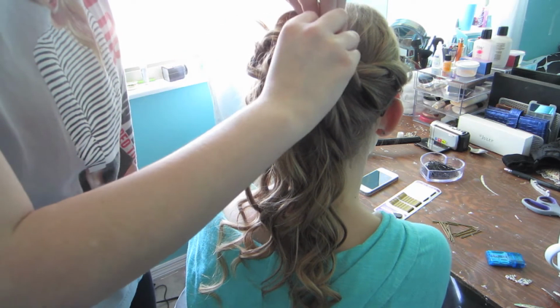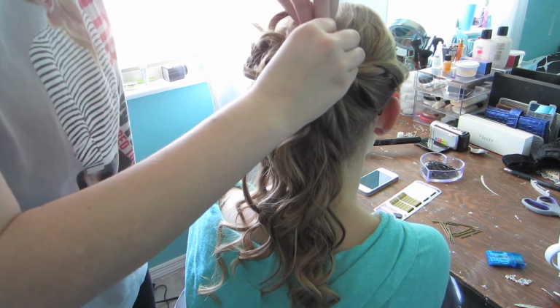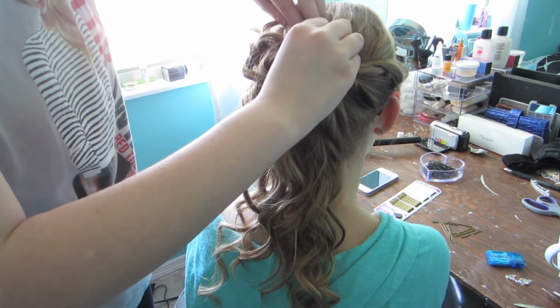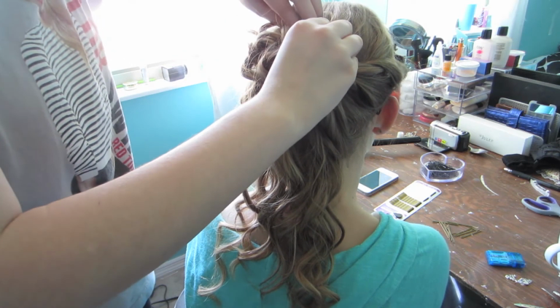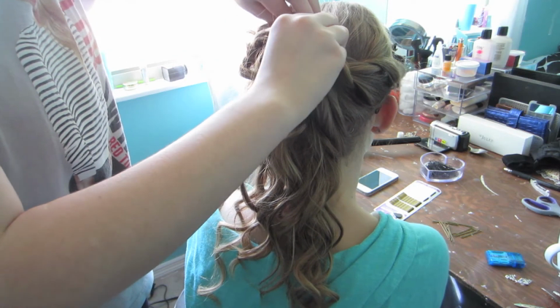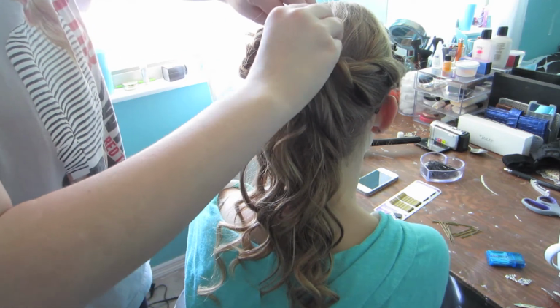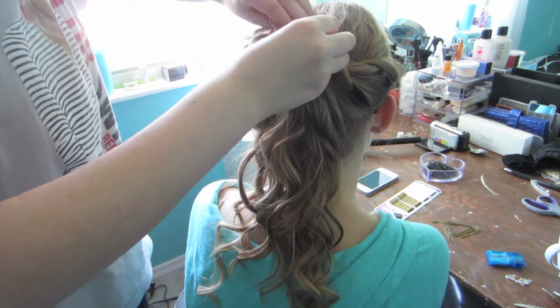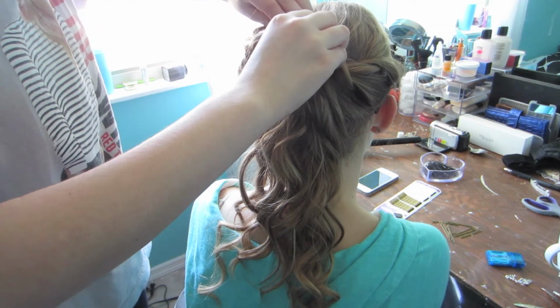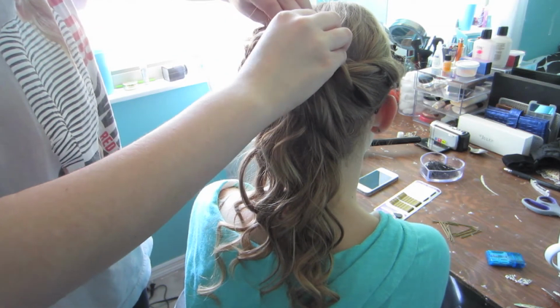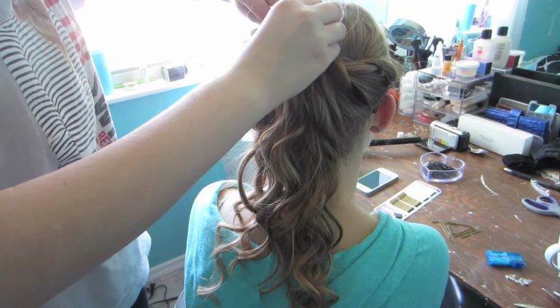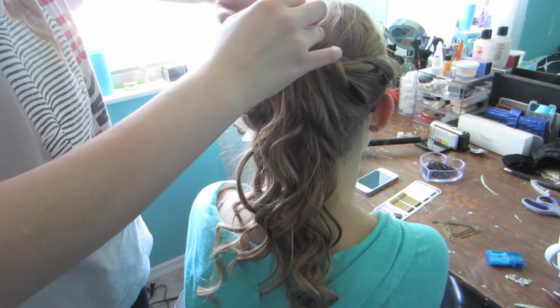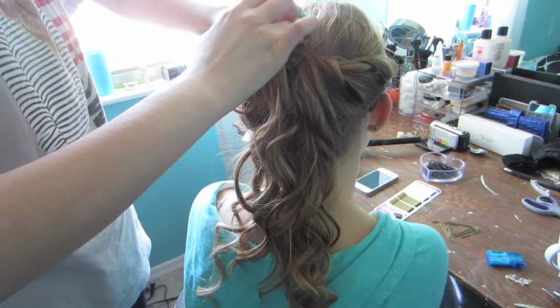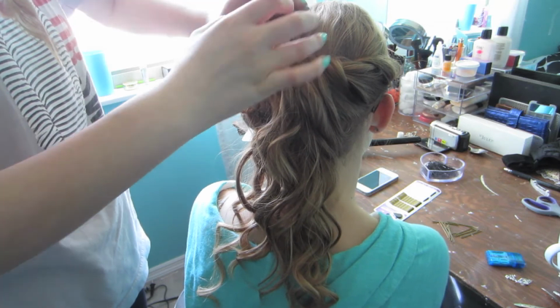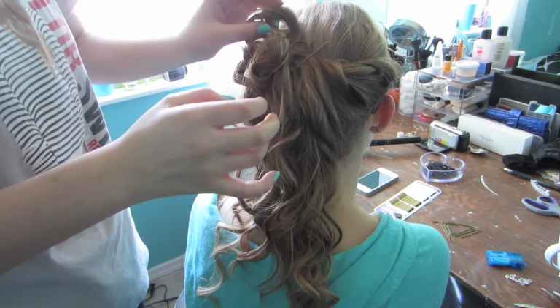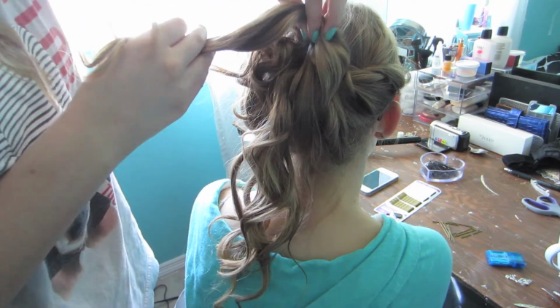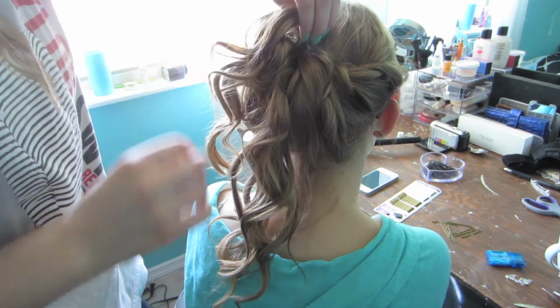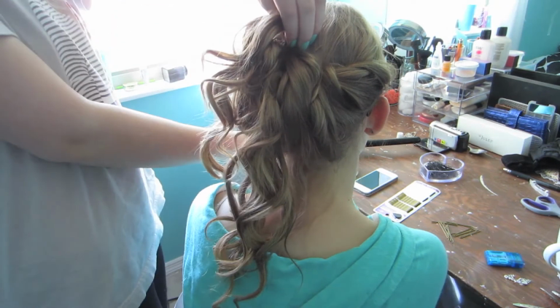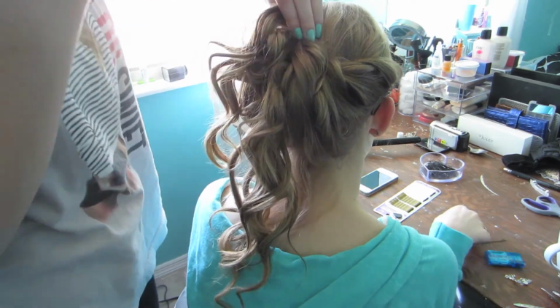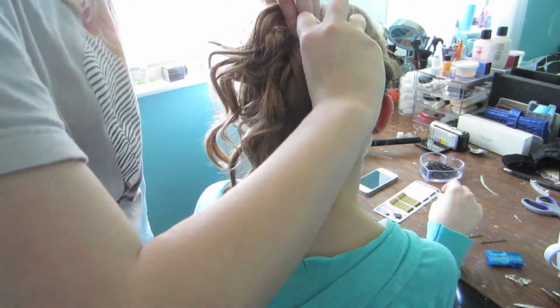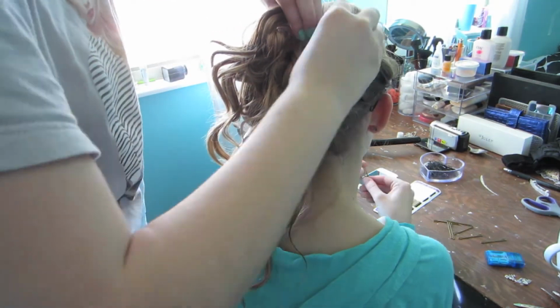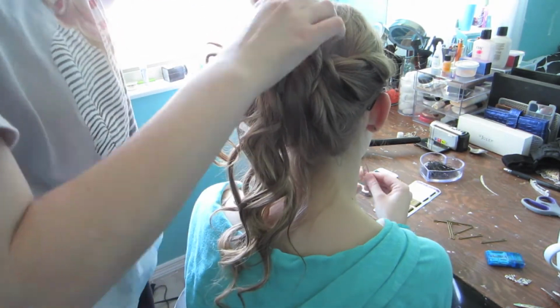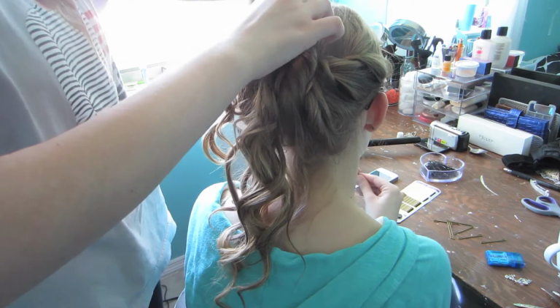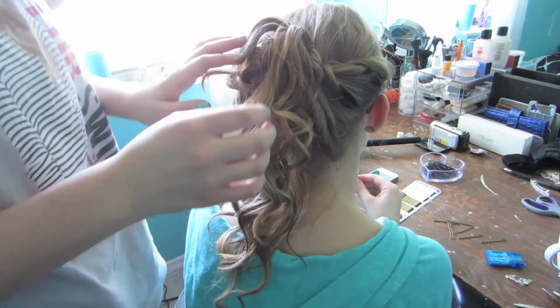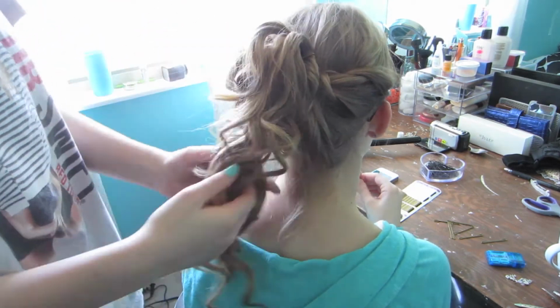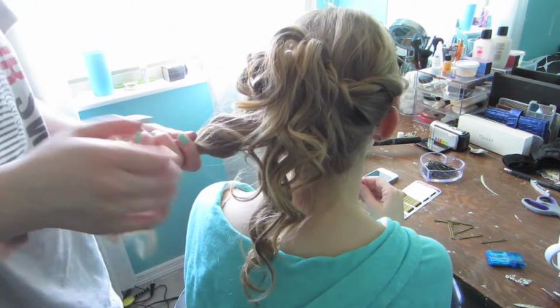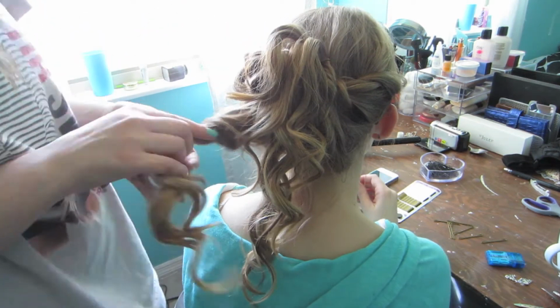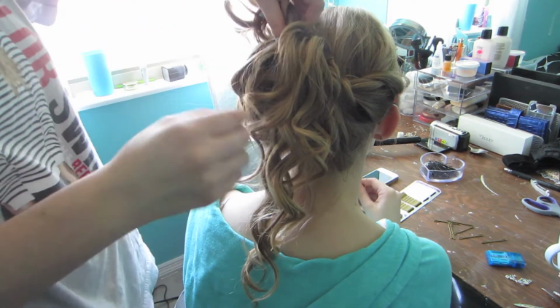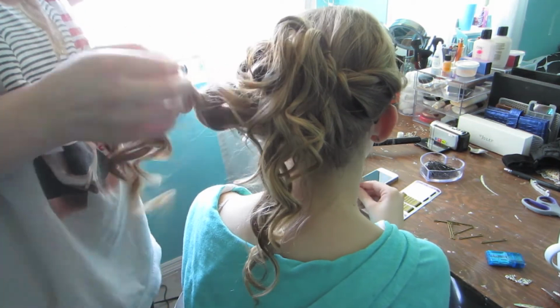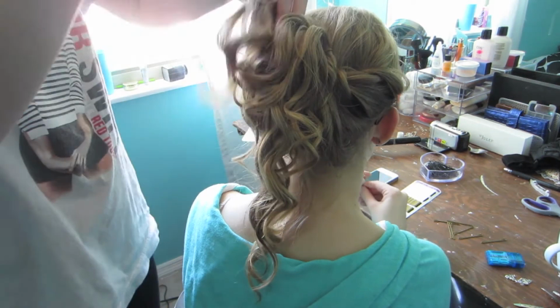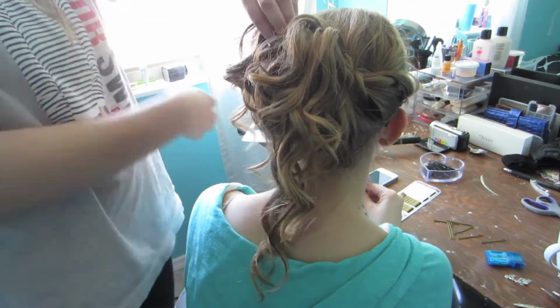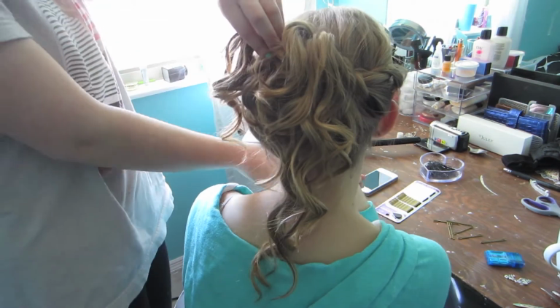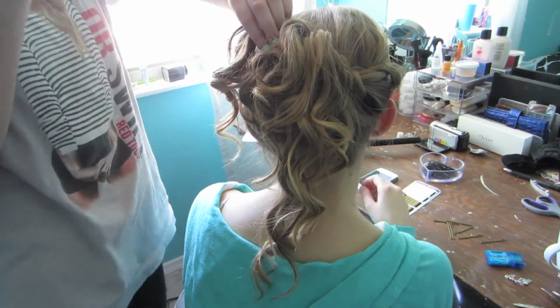And then you just keep doing that to different strands. With this hairstyle, you can really just put a bobby pin wherever your hair needs it. If there's a straight piece, just pin it up — as long as it's going all the same direction, you will be just fine, I promise you.